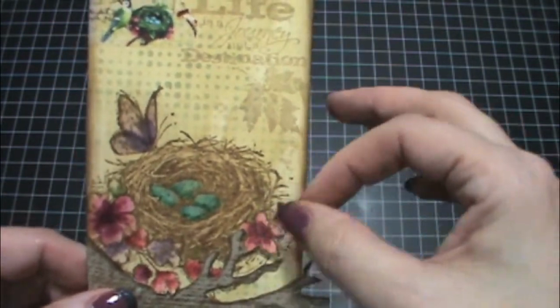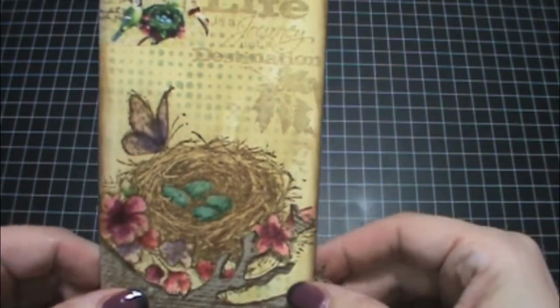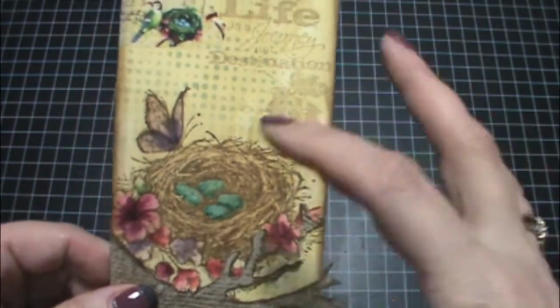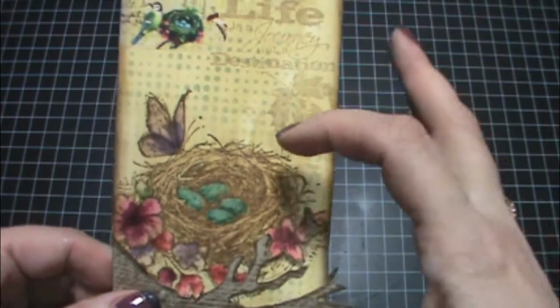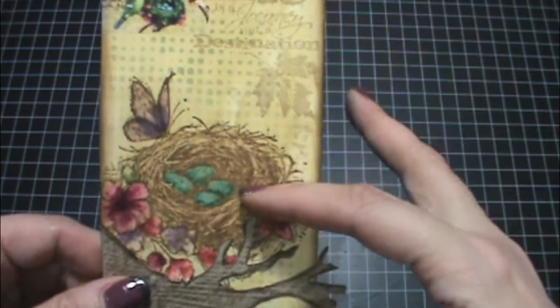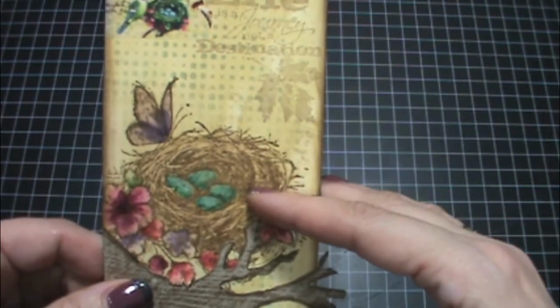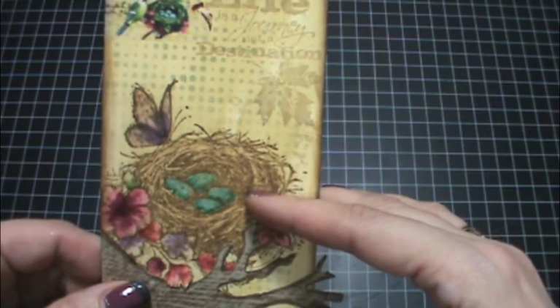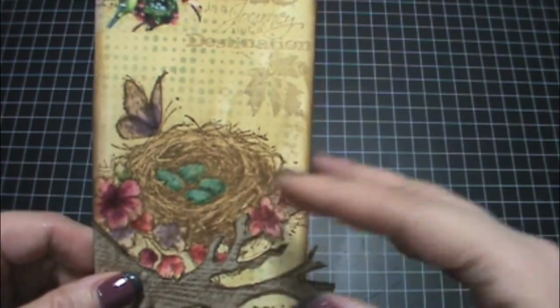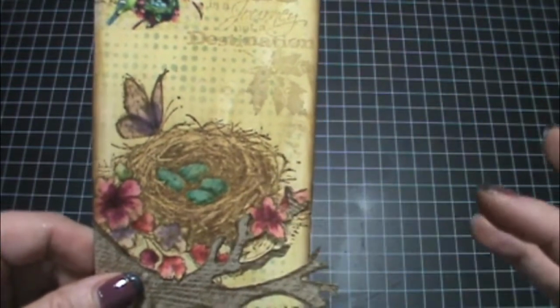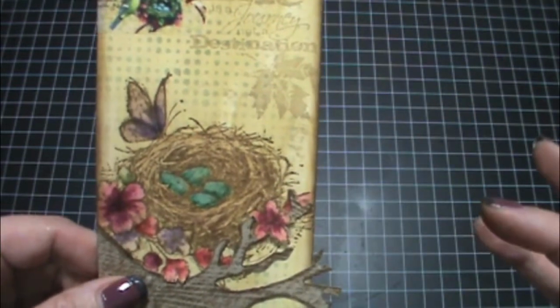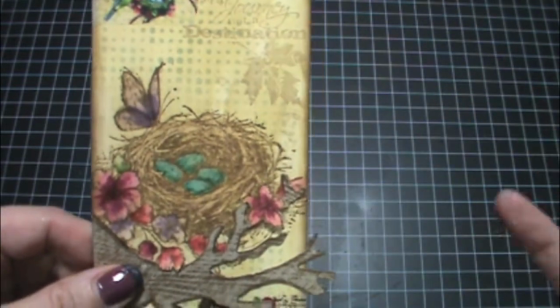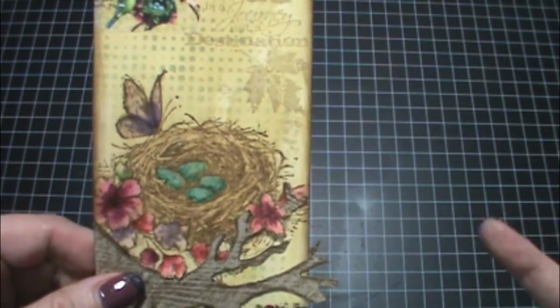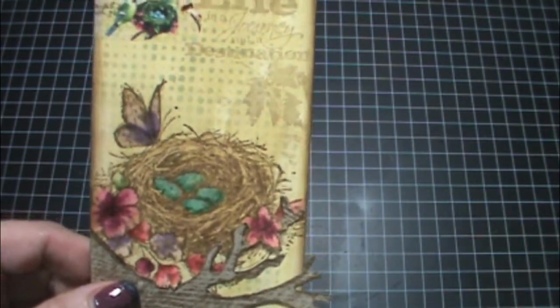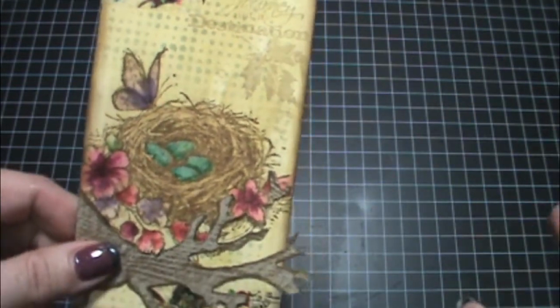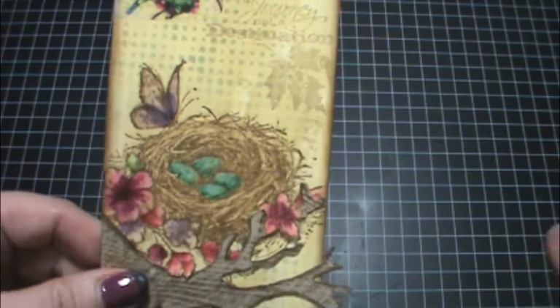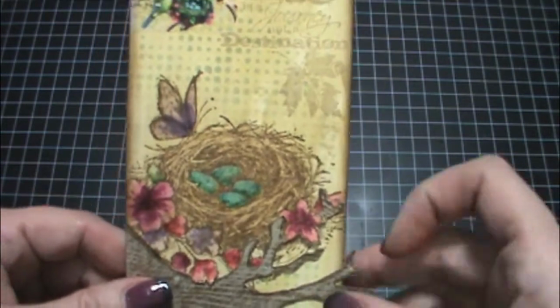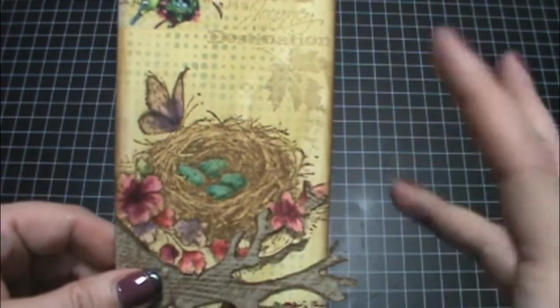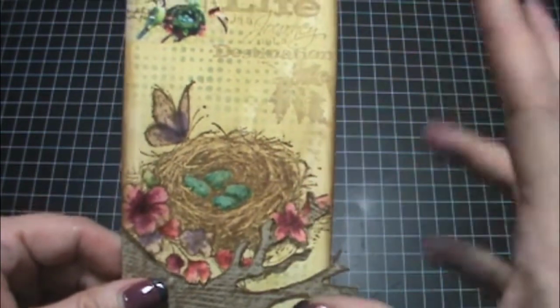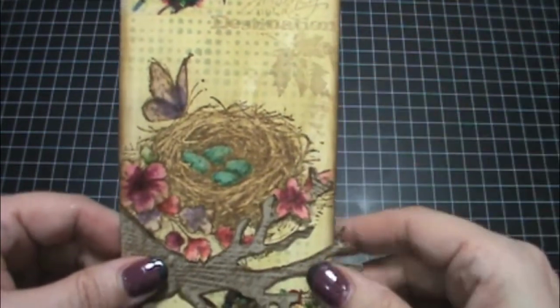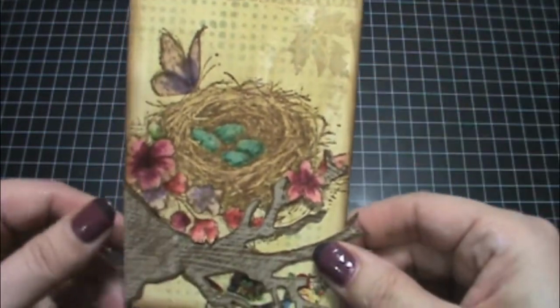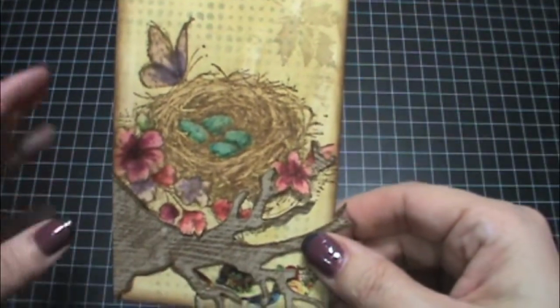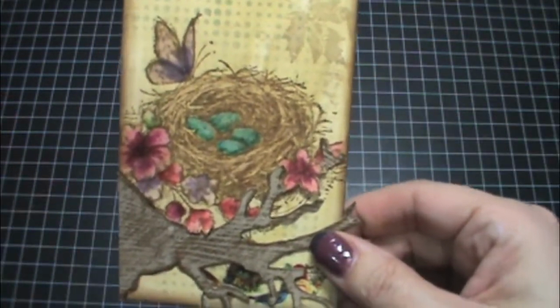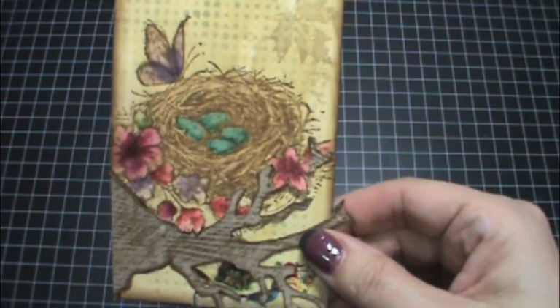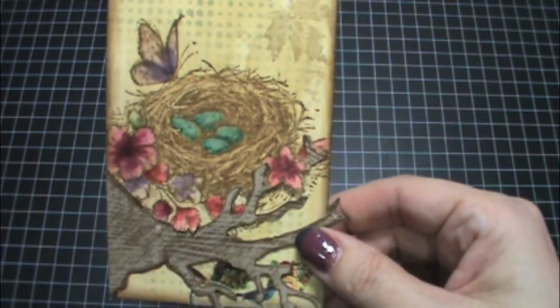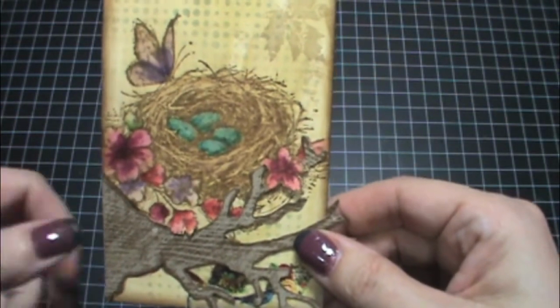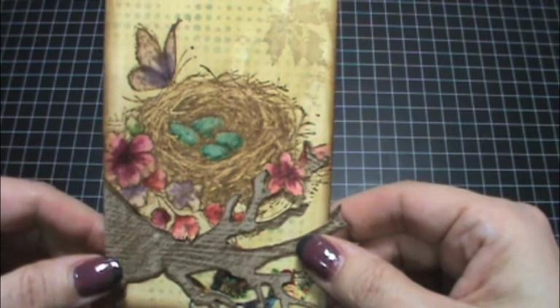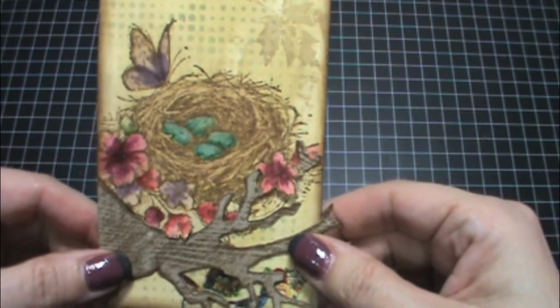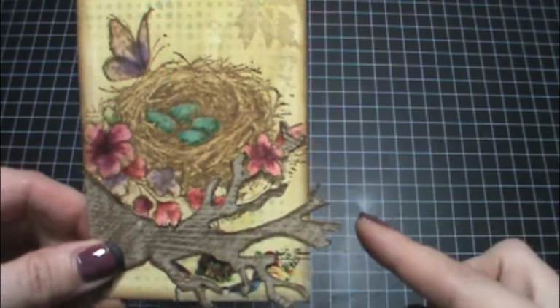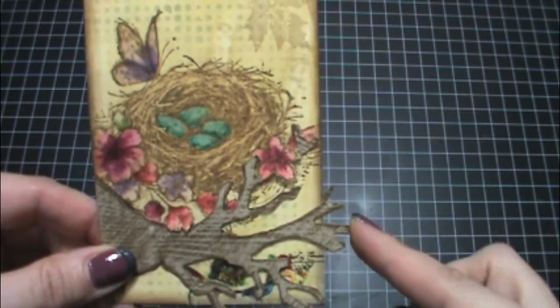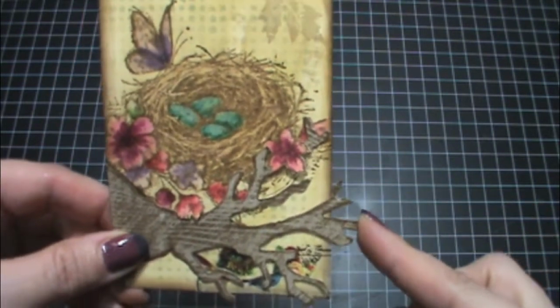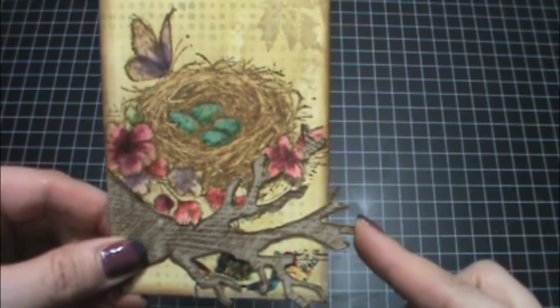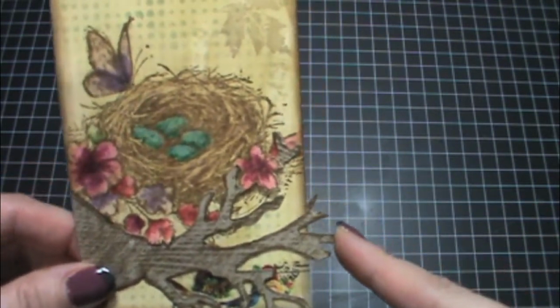I added a lot of his distress markers and I just used my water brush to pull the color. But you have to be careful because it's stamped with distress ink and everything reactivates with water, so you have to be careful not to mix the colors and make them look all muddy. Then I used his tree branch die.